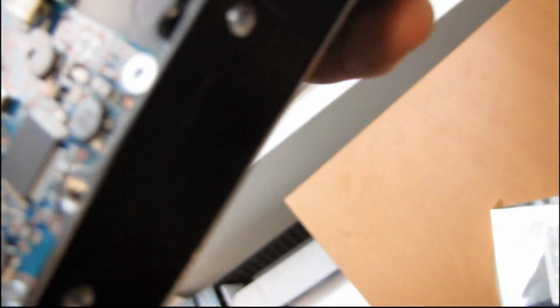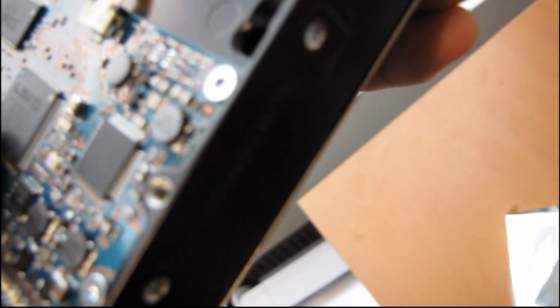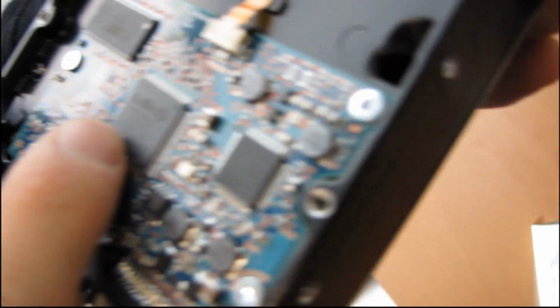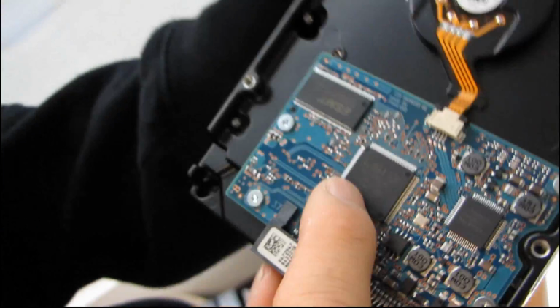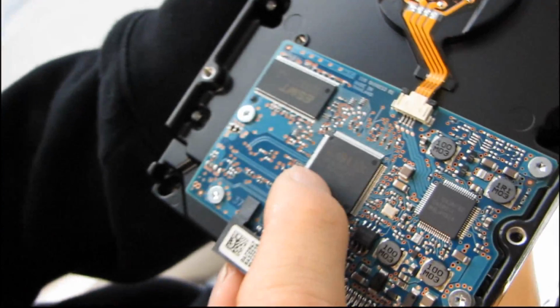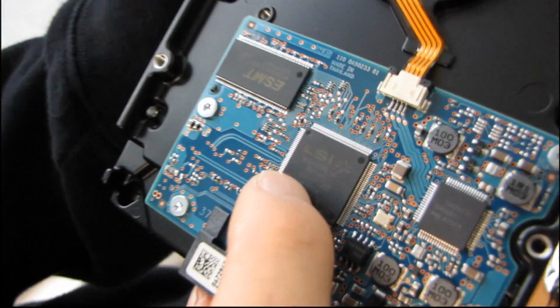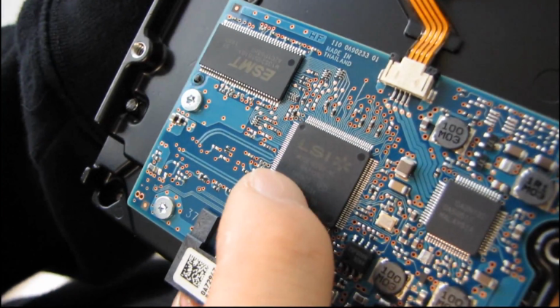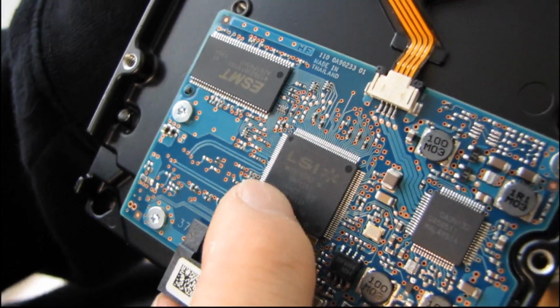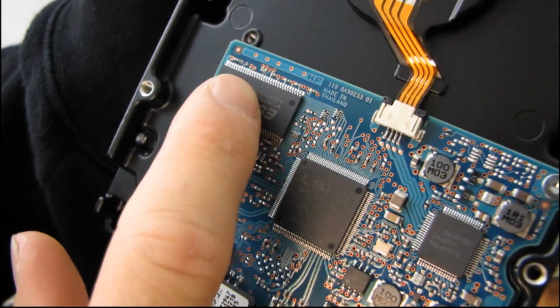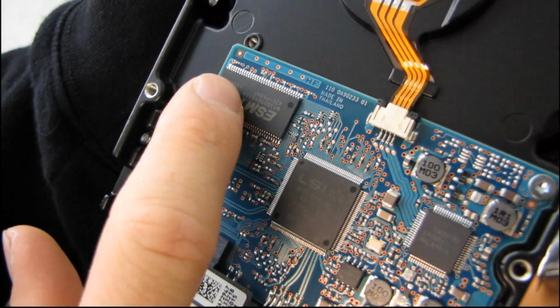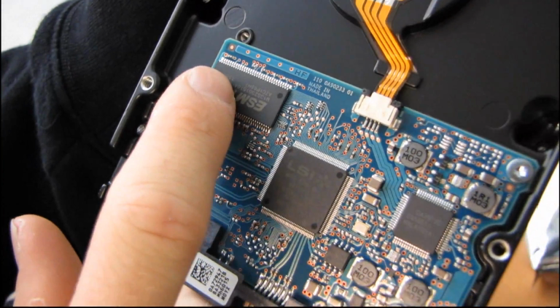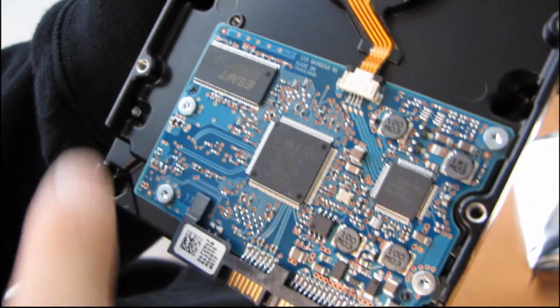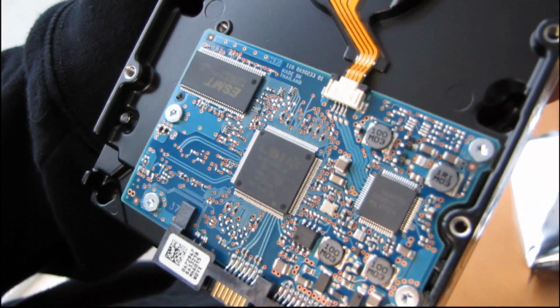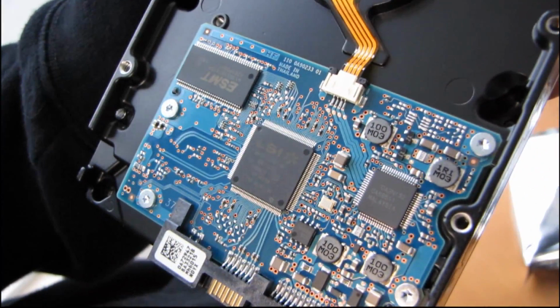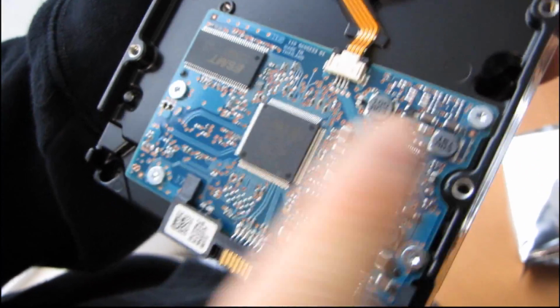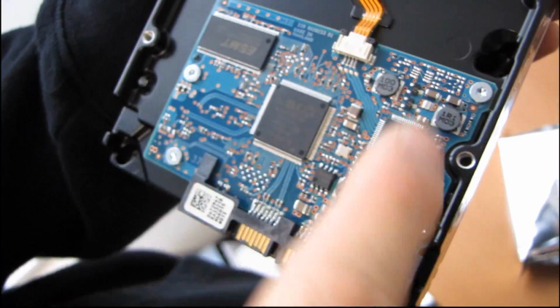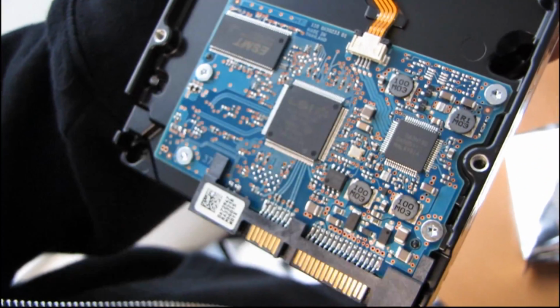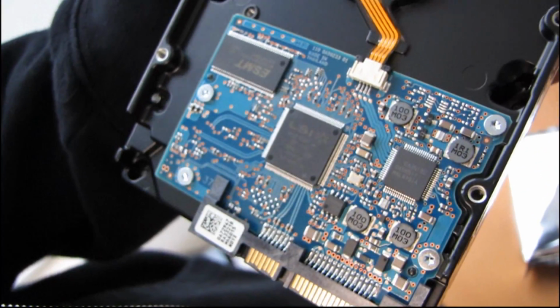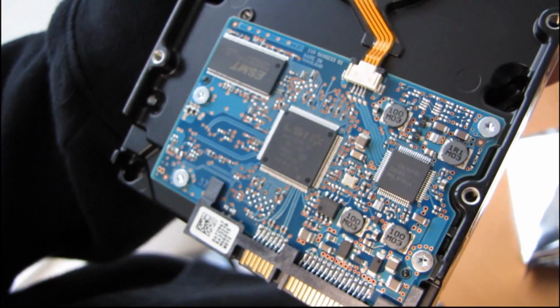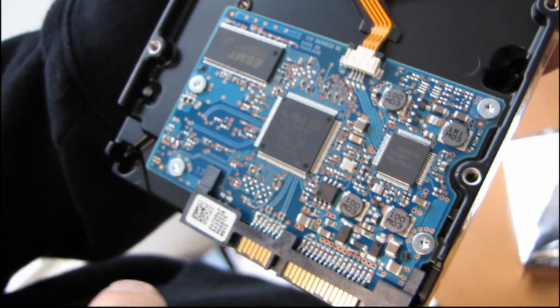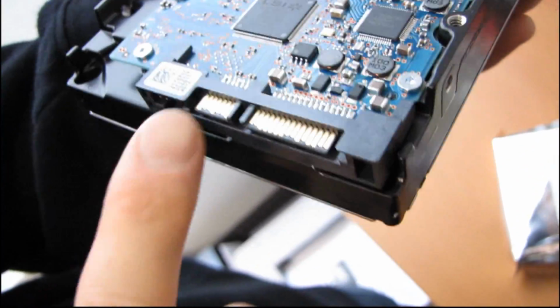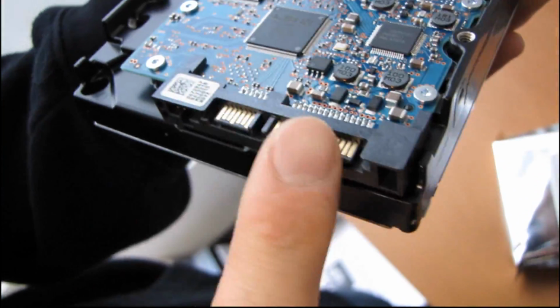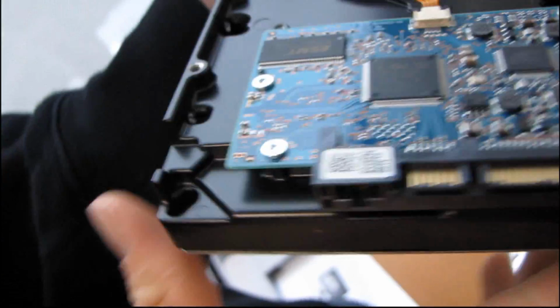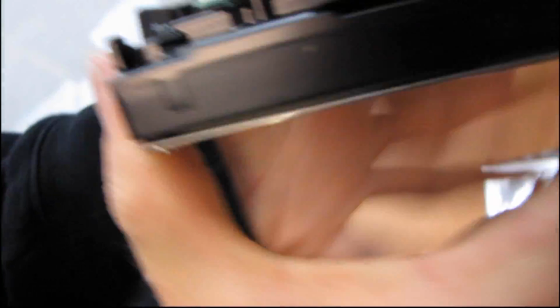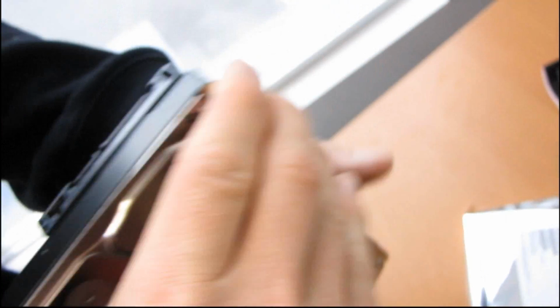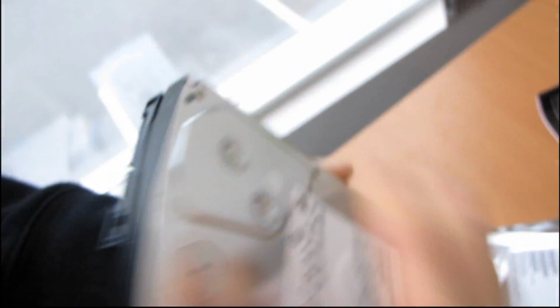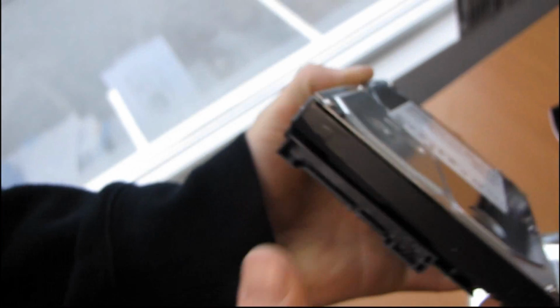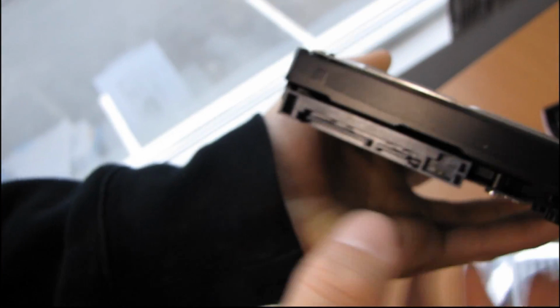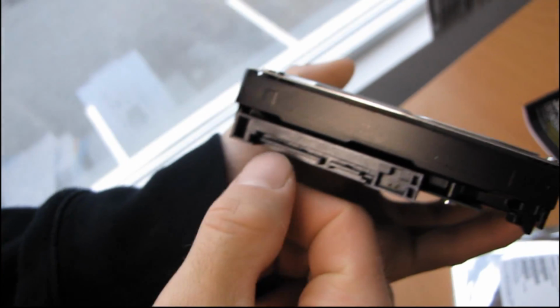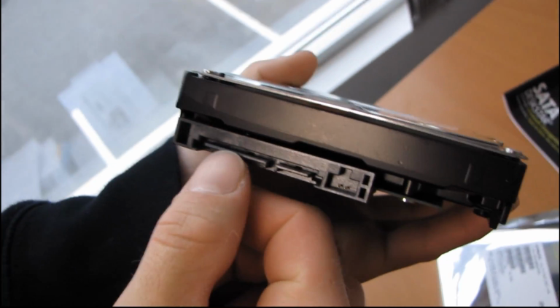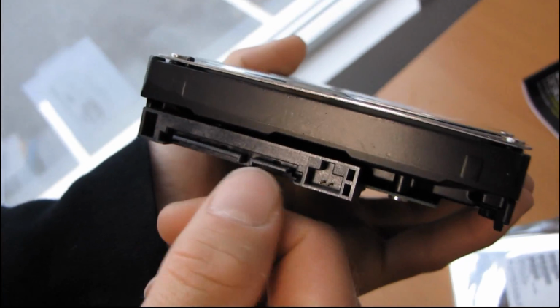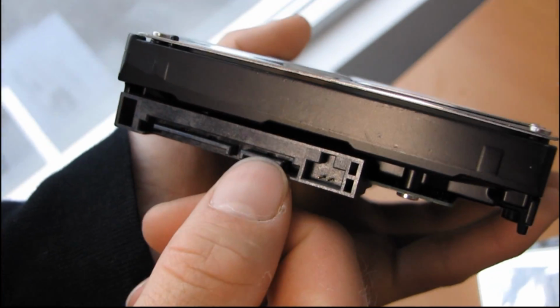You can flip it over and see the controller — this controller is made by LSI, which is interesting. You can see the cache. You can see the SATA 2 interface, so this is a SATA 2 drive. There's your power connector and there's your data connector.